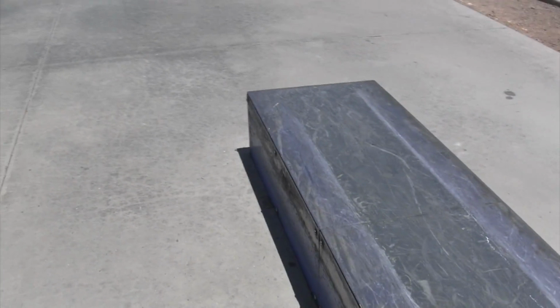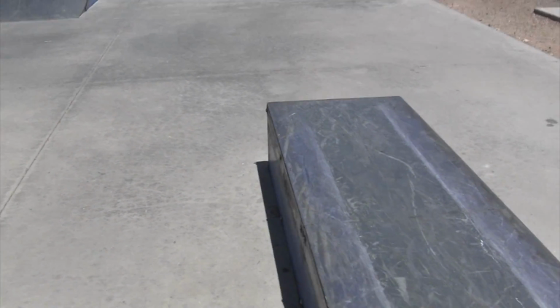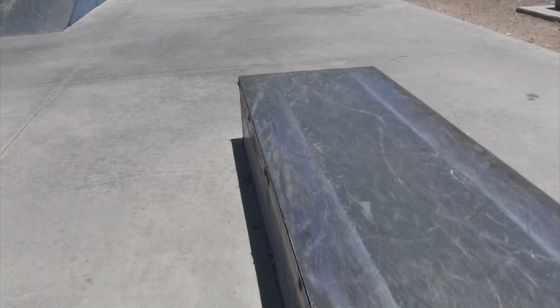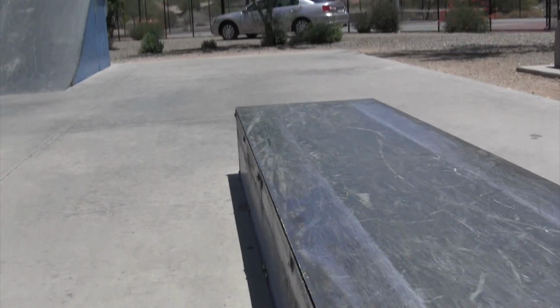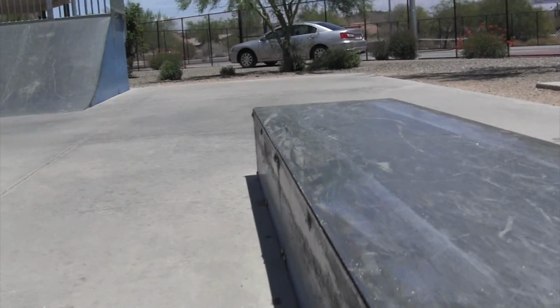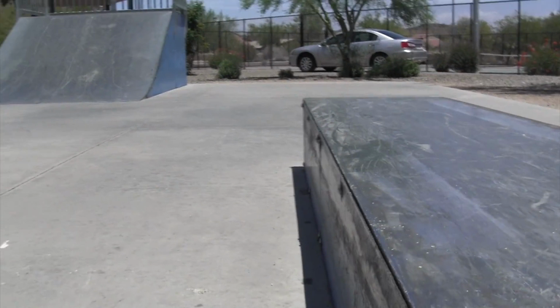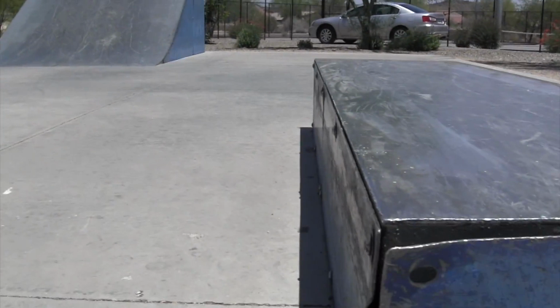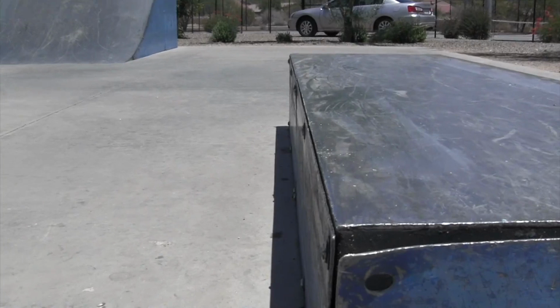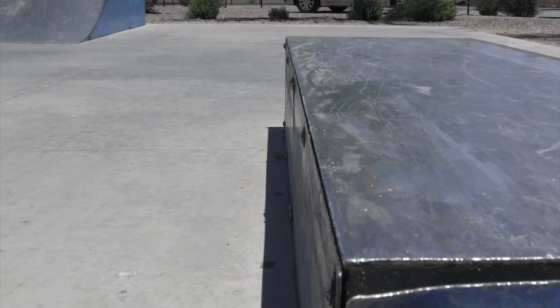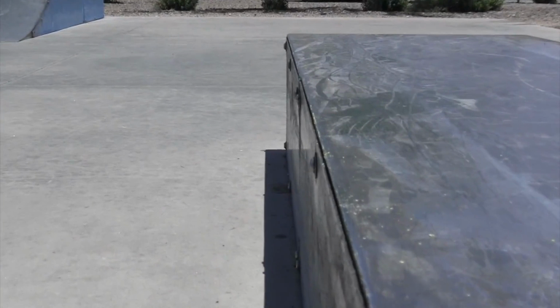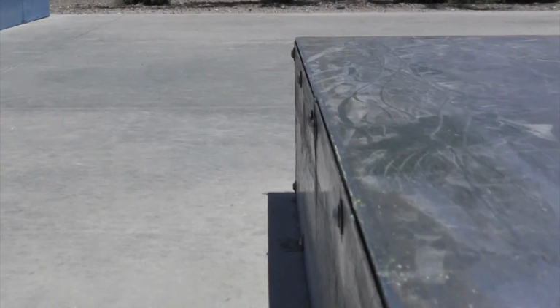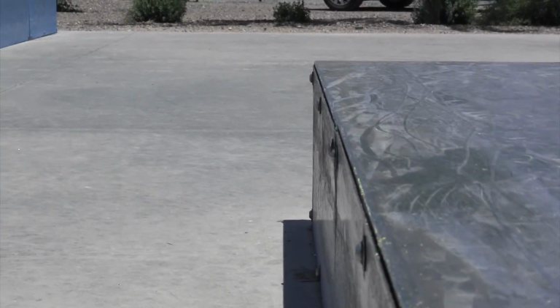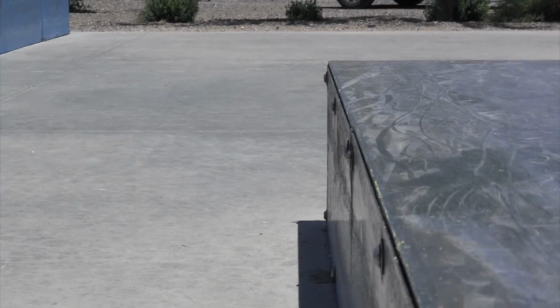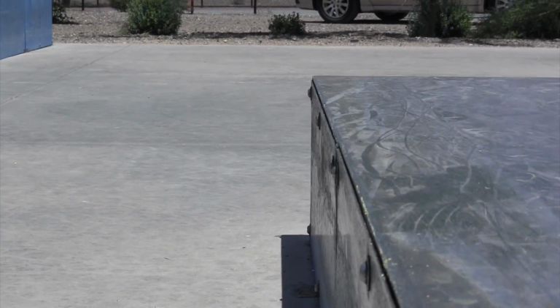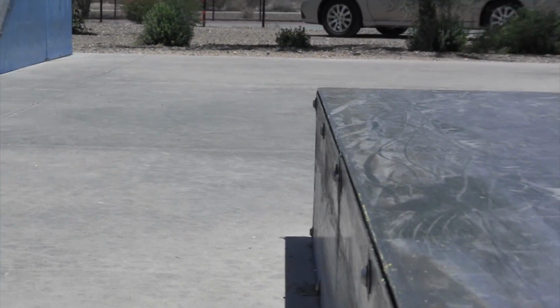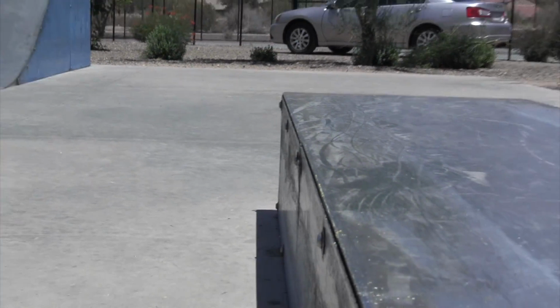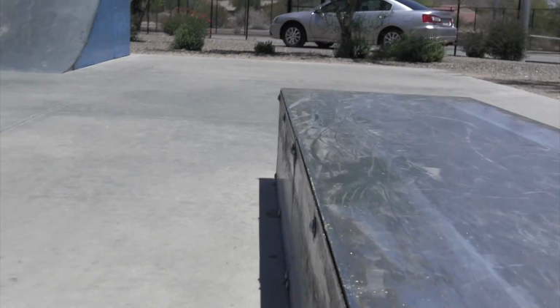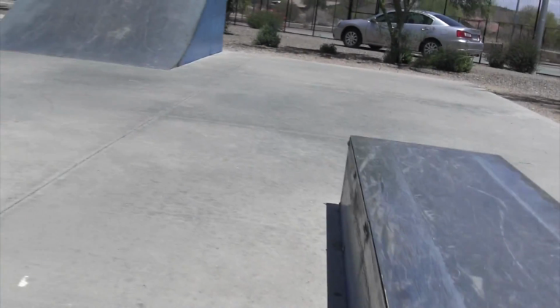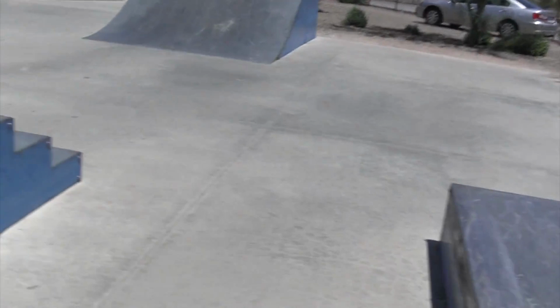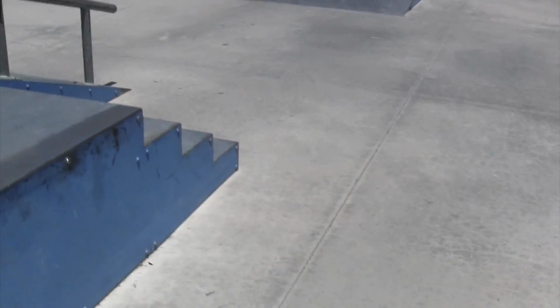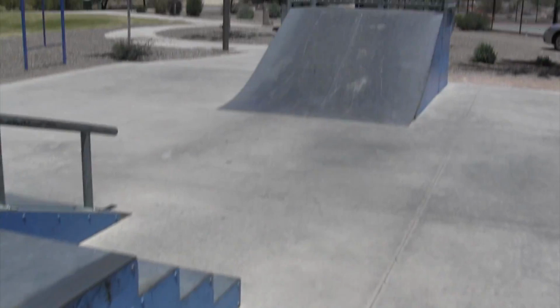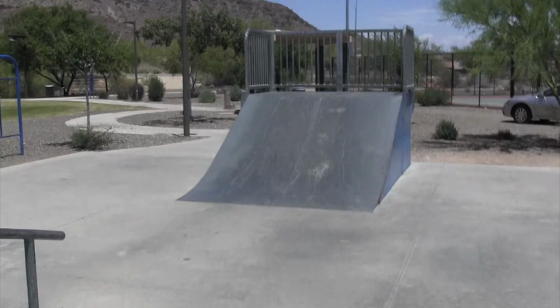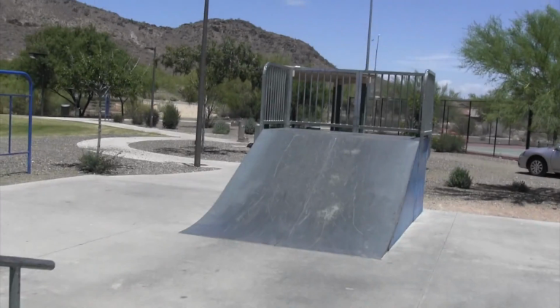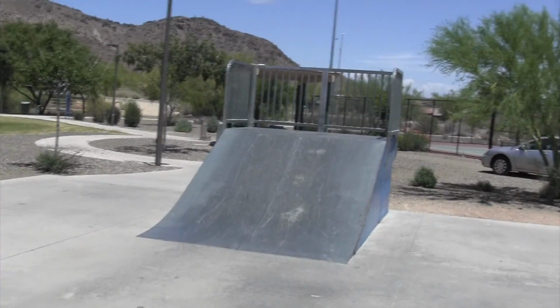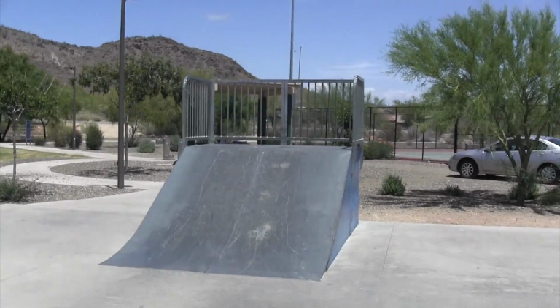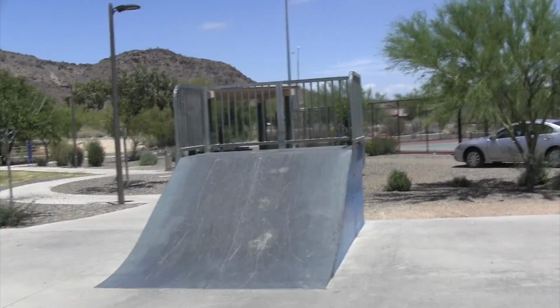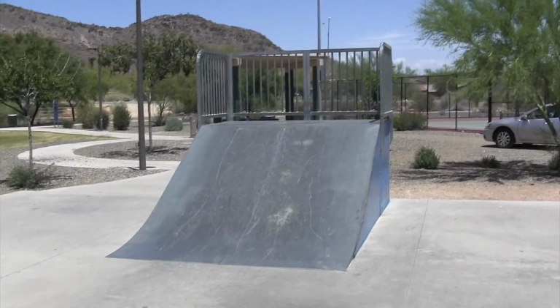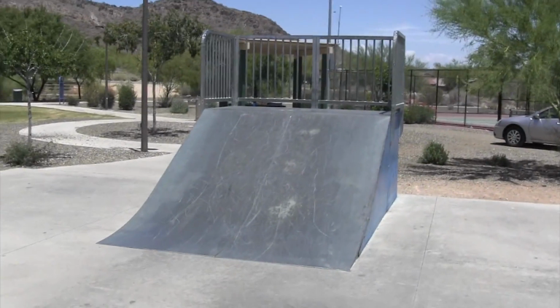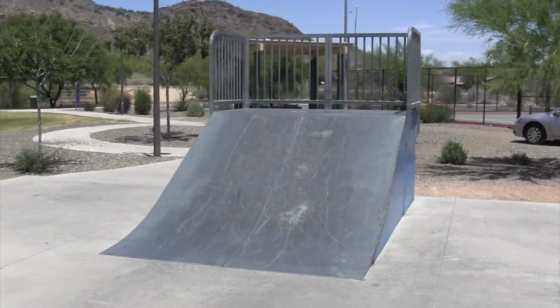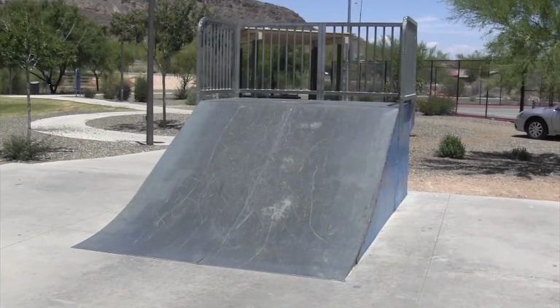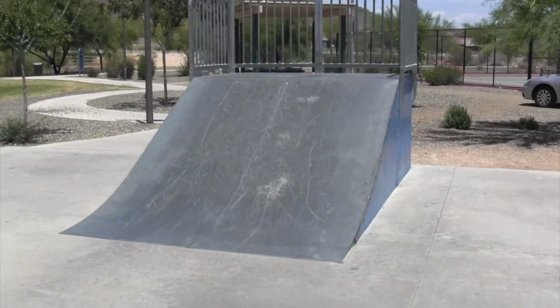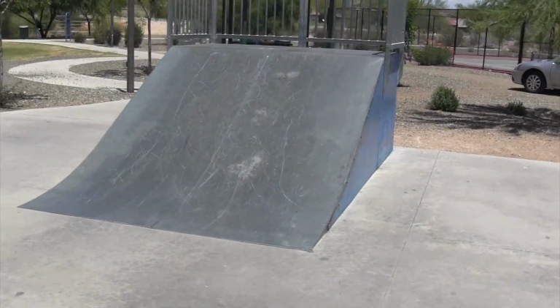Also, the bolts in the side are kind of weird, but they don't really mess you up. This is exactly the same kind of ramps as Centerpoint Iowa Skate Park.